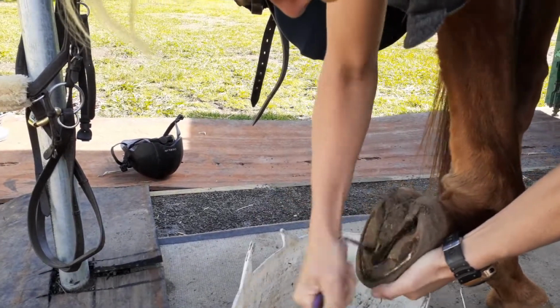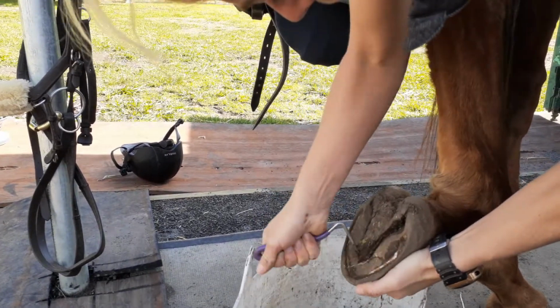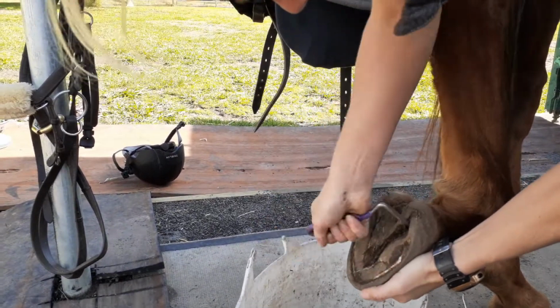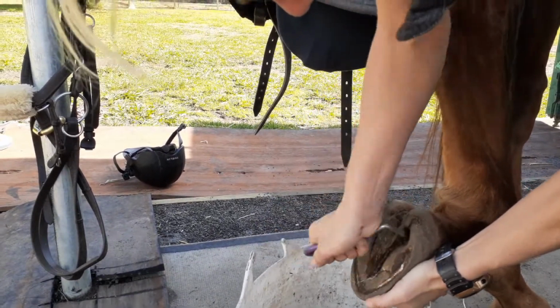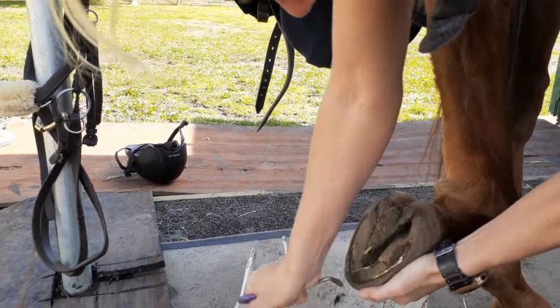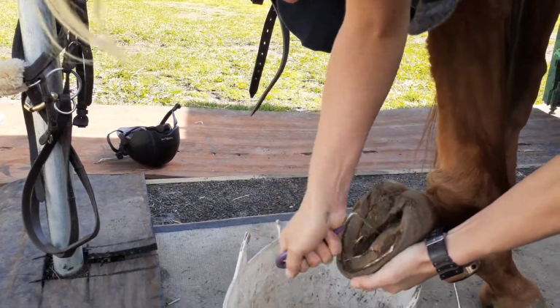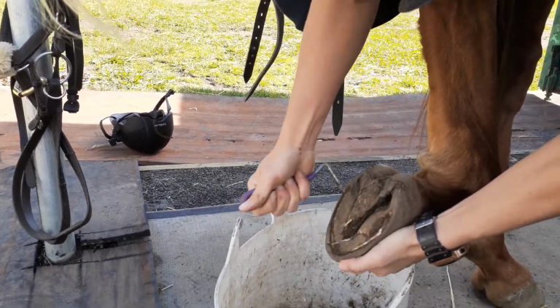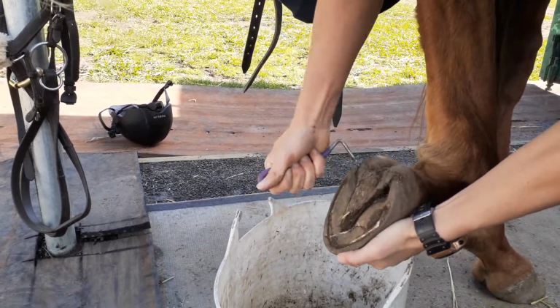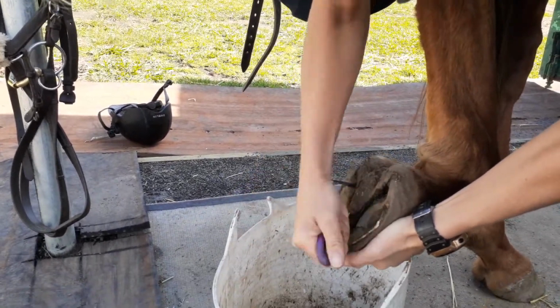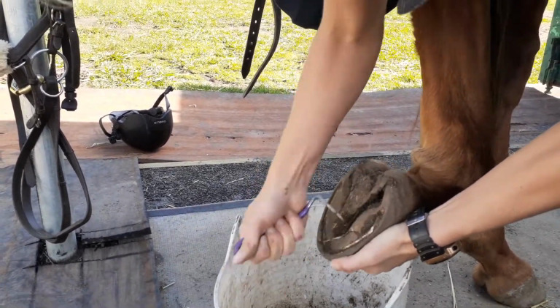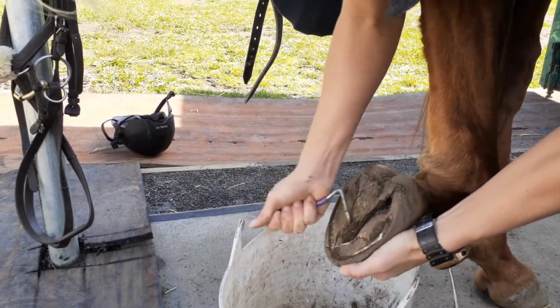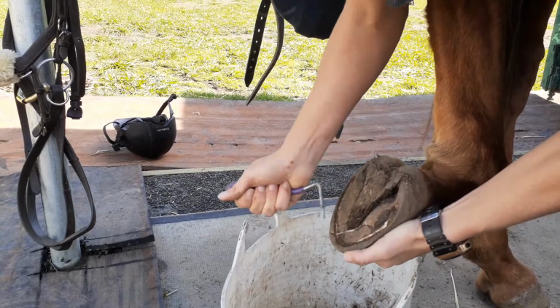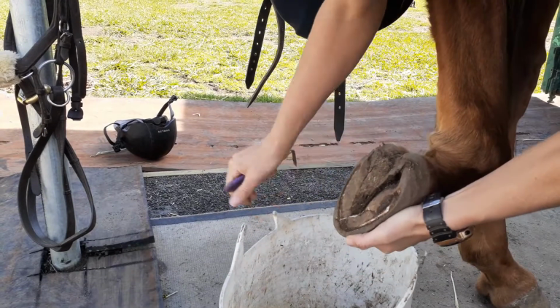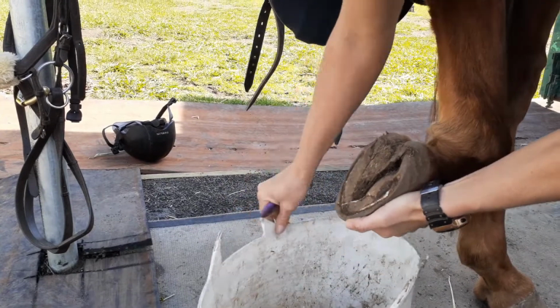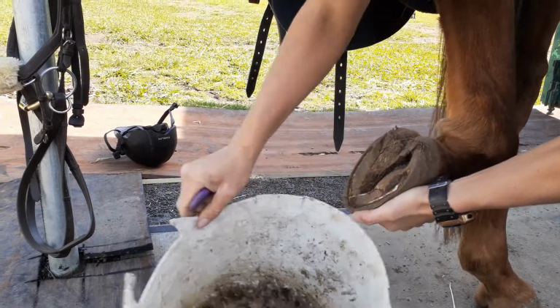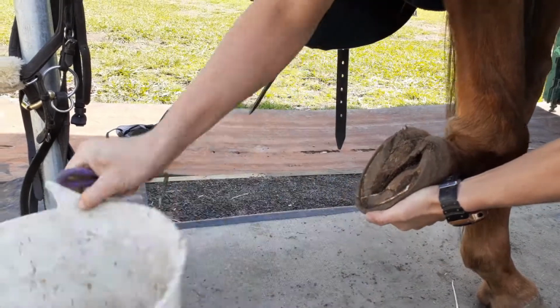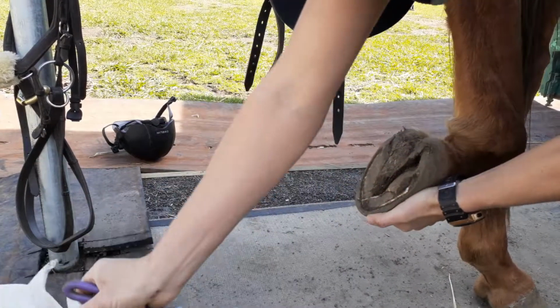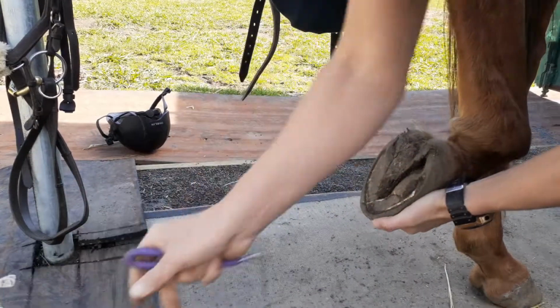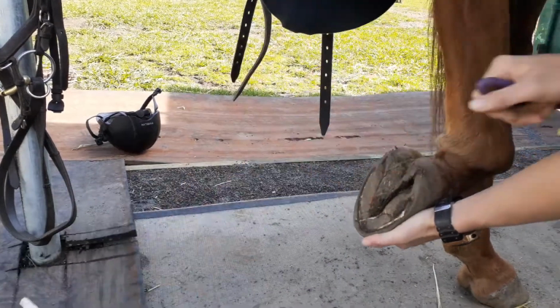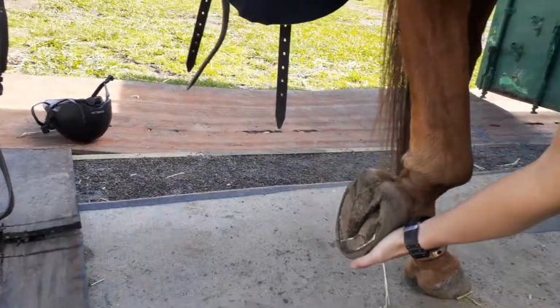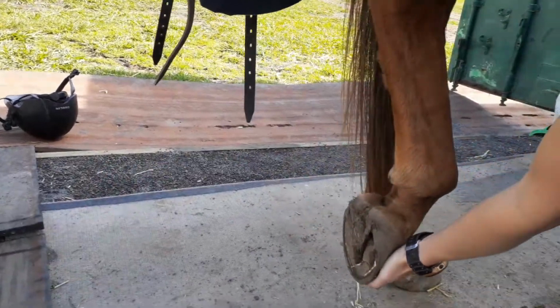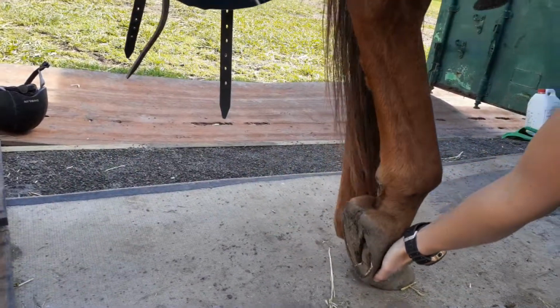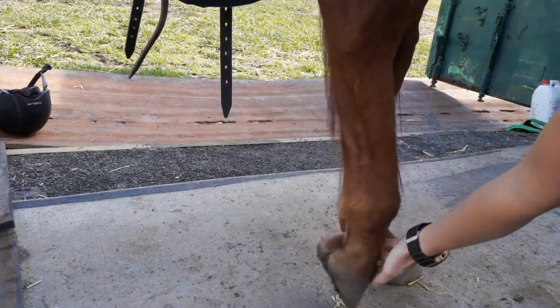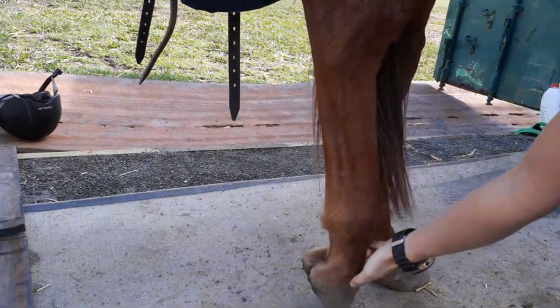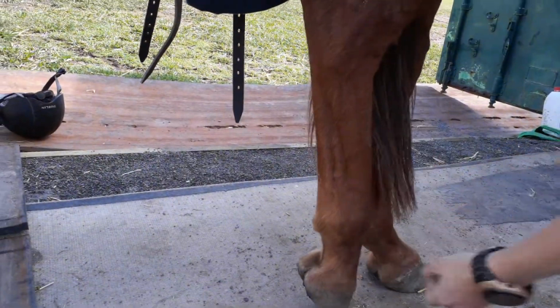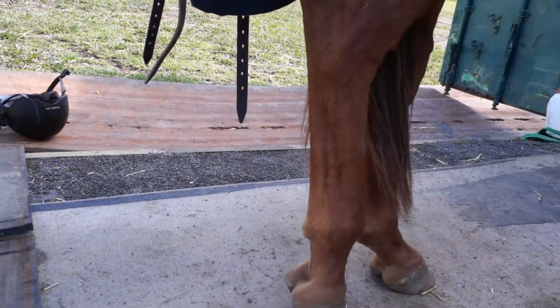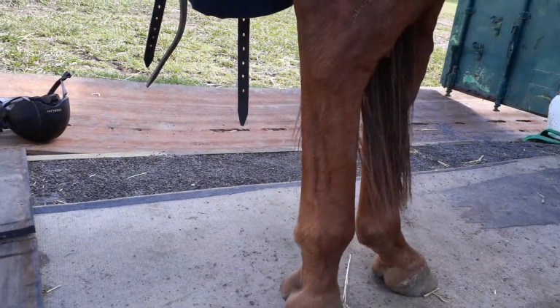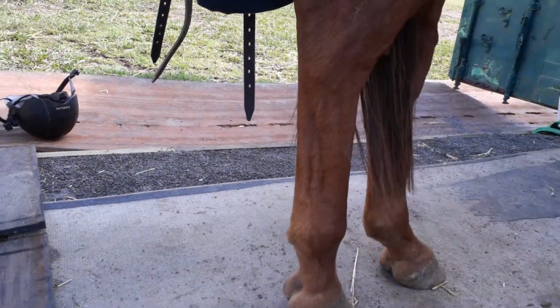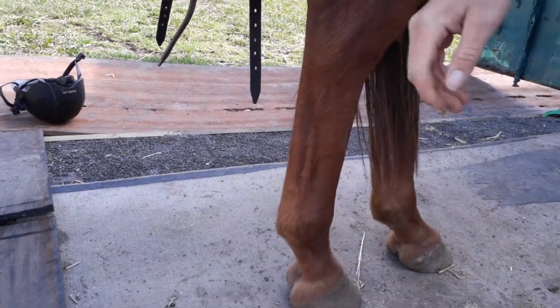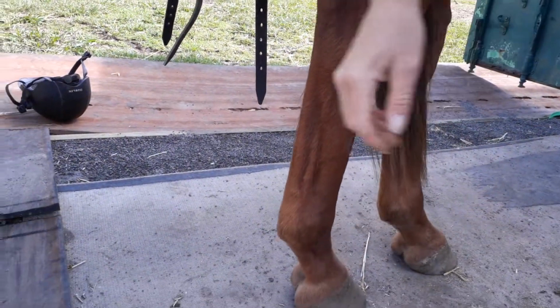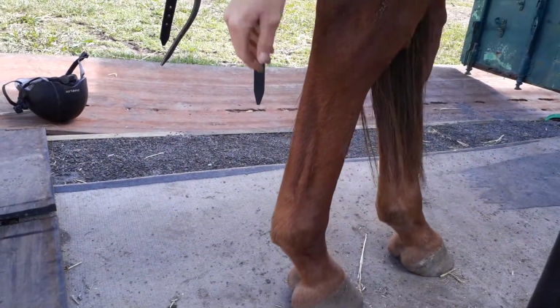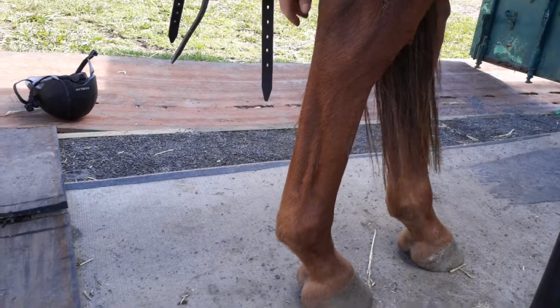And we pick out either side of that frog. Okay — gently lower the foot back down. Don't want to drop it; it's impolite, it's rude really.